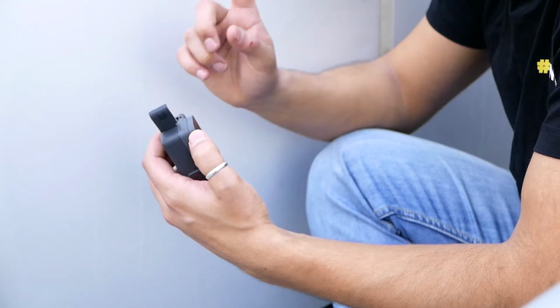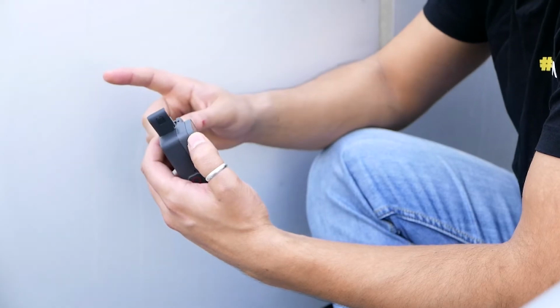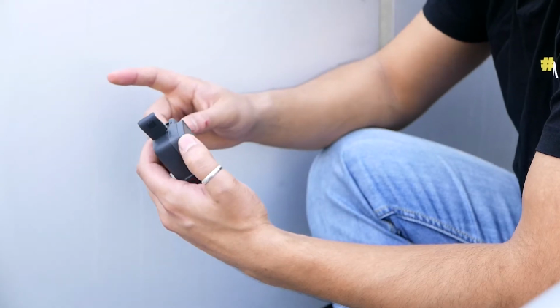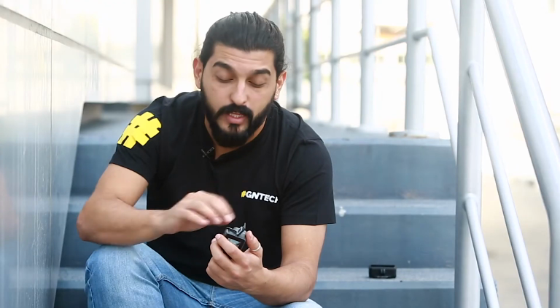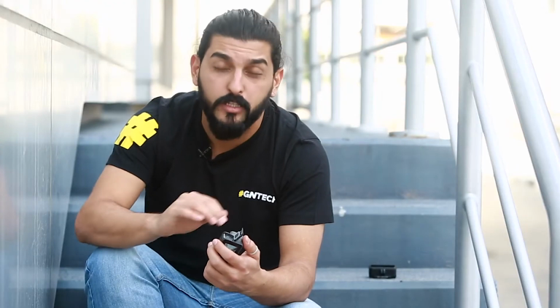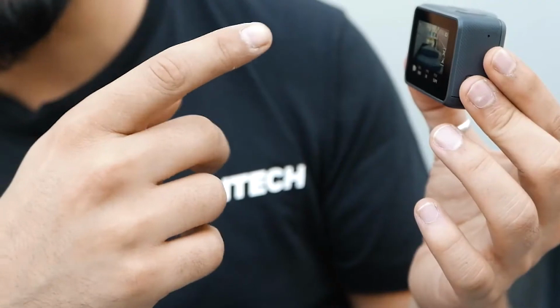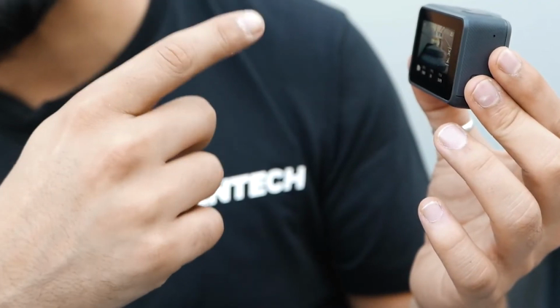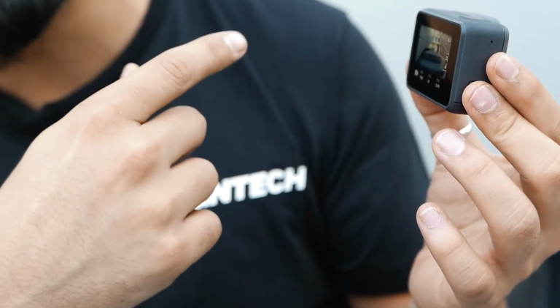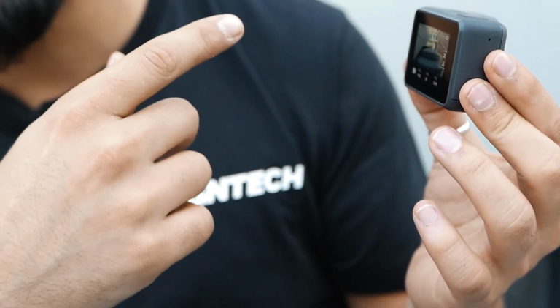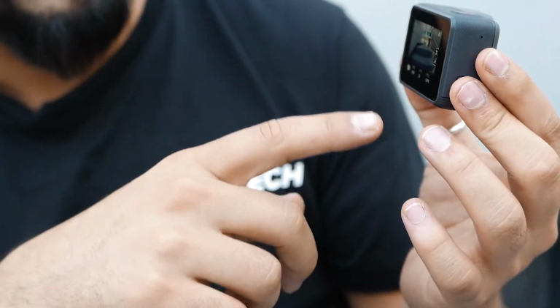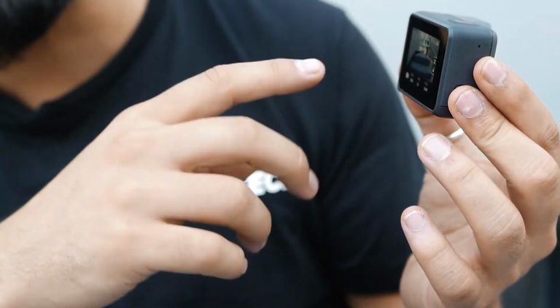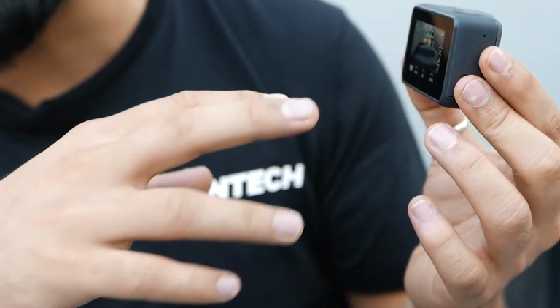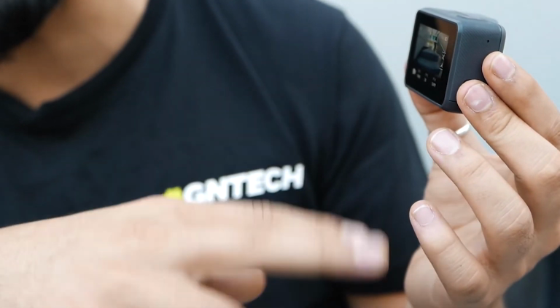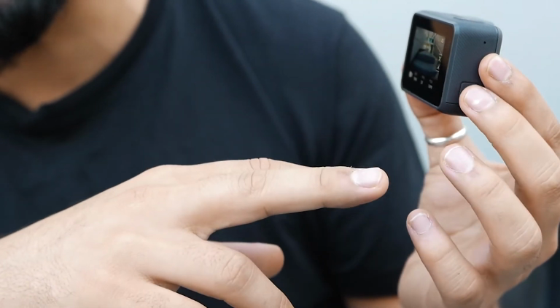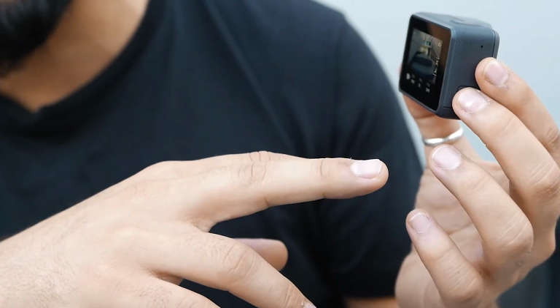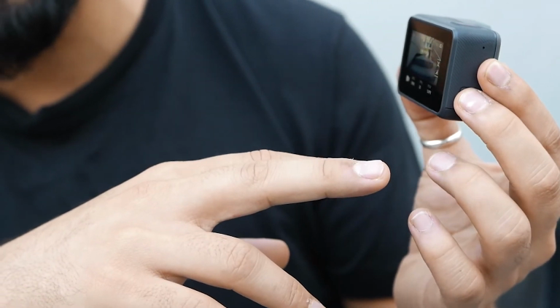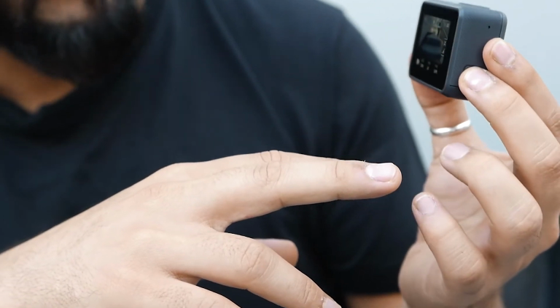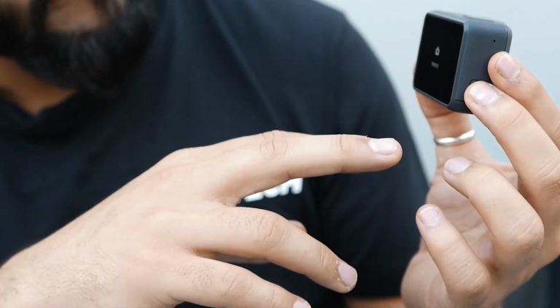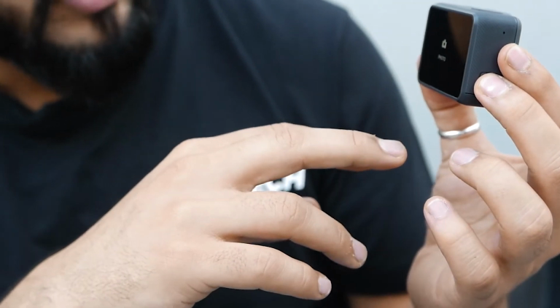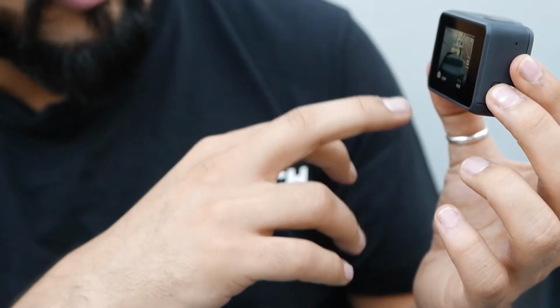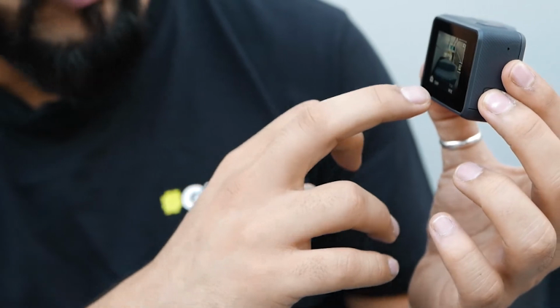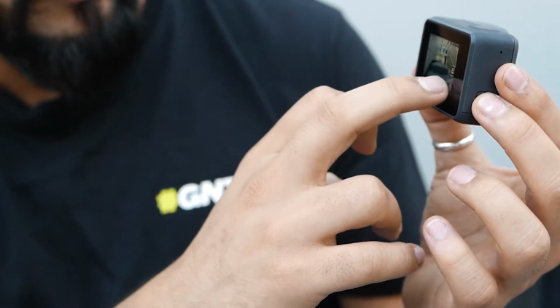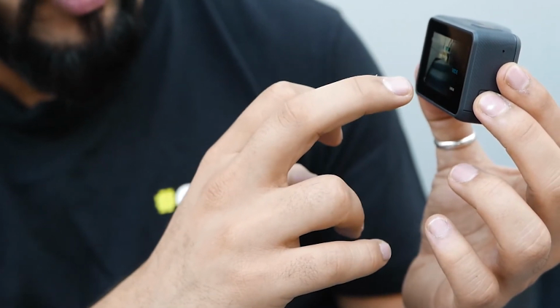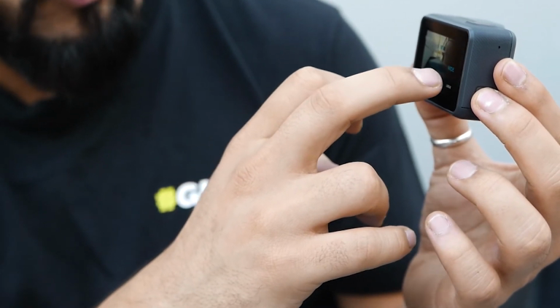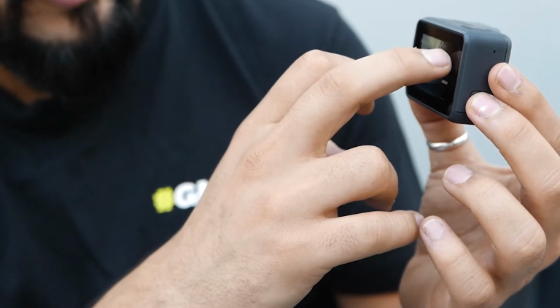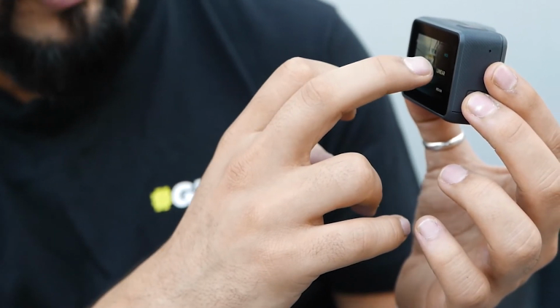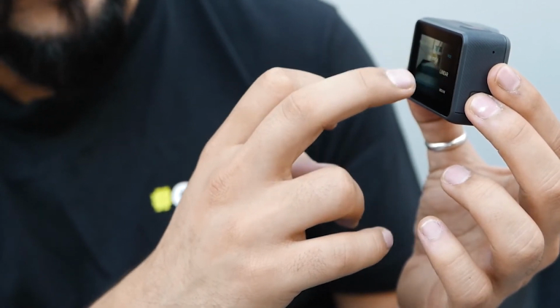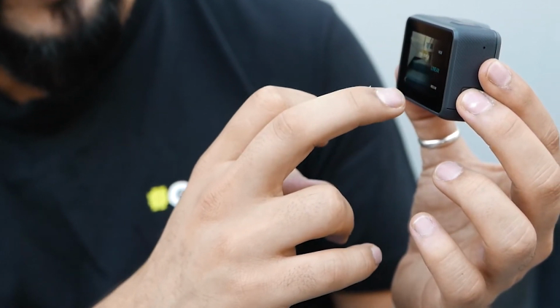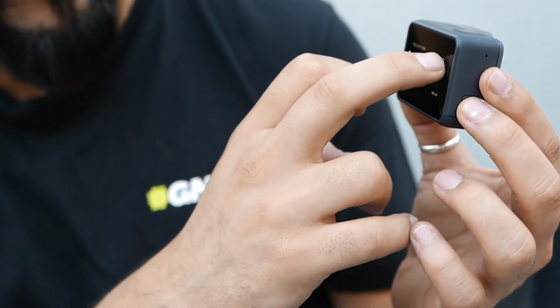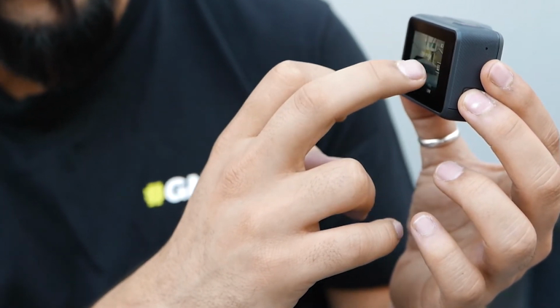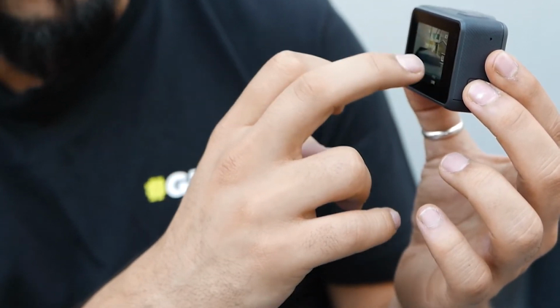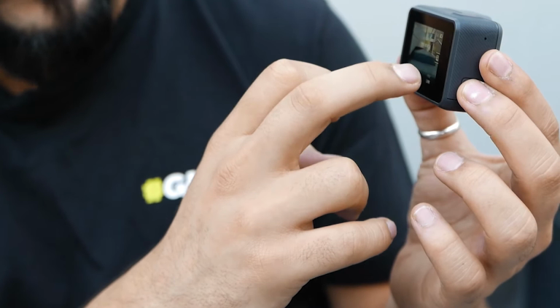From personal experience, this thing charges way faster than old GoPros. When I was on the move, I'd plug it into a little battery pack and that was it — I was good to go. Now that was speaking of the hardware. What else do we have on the software front?